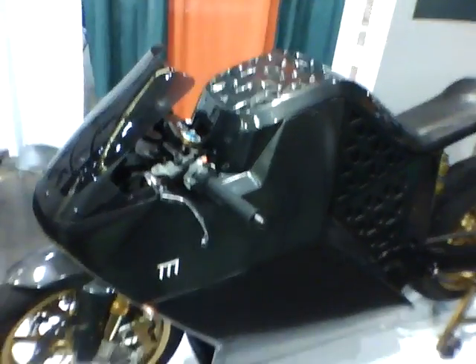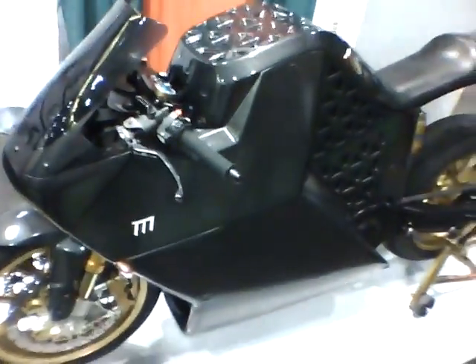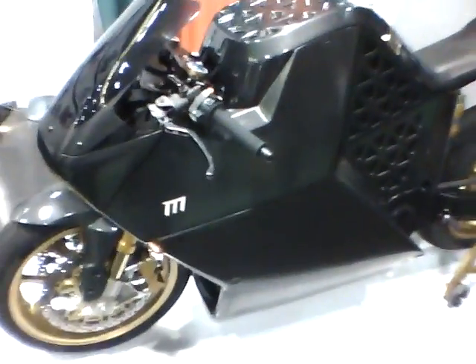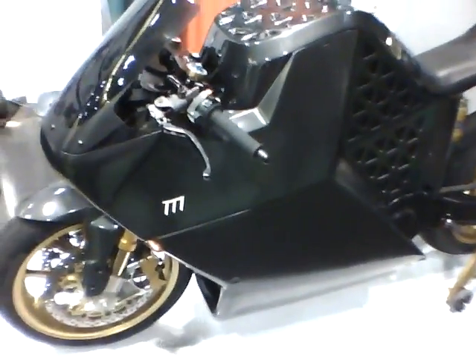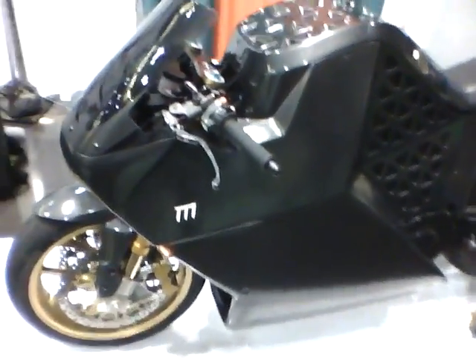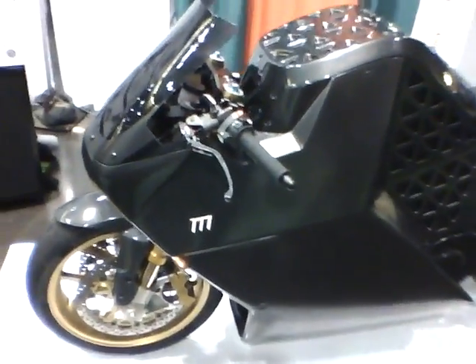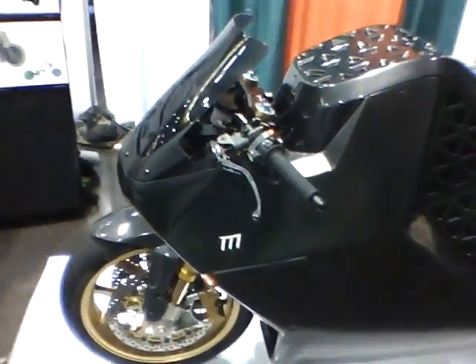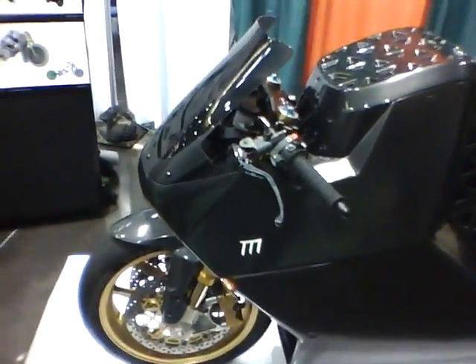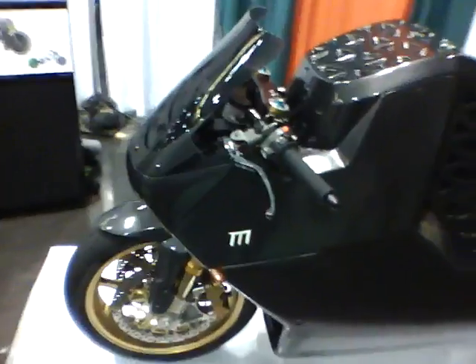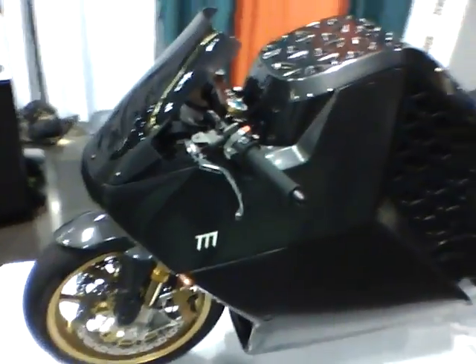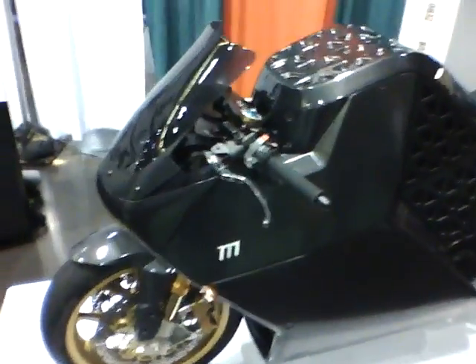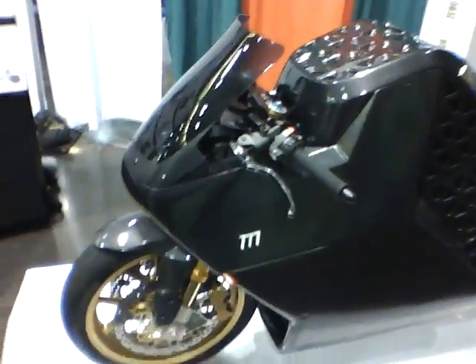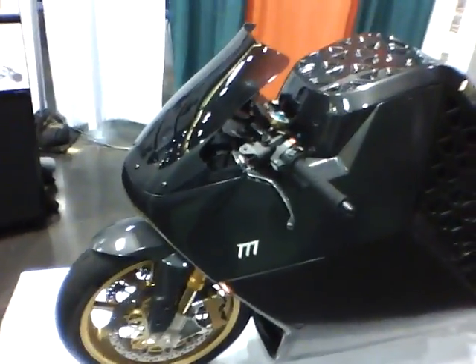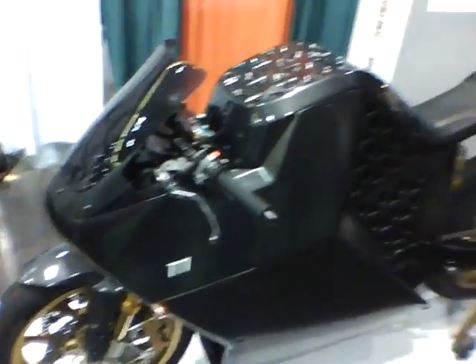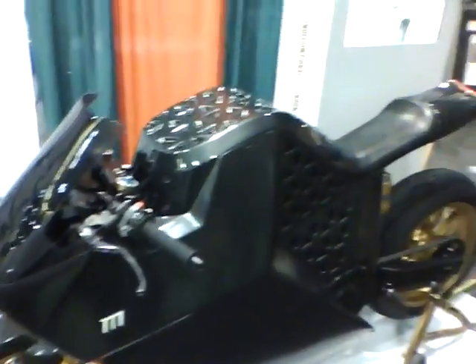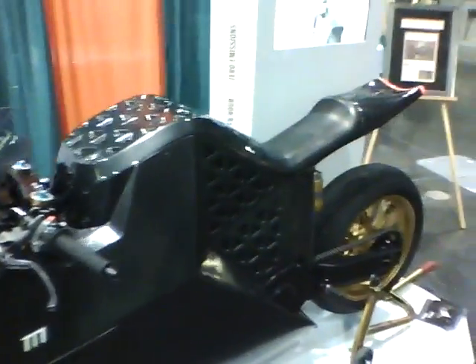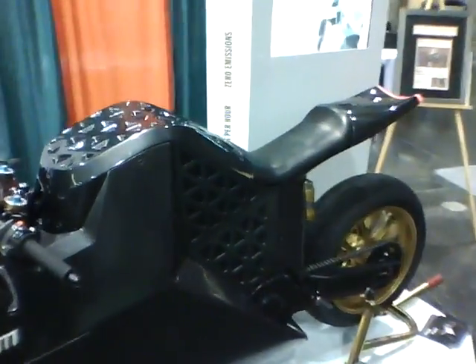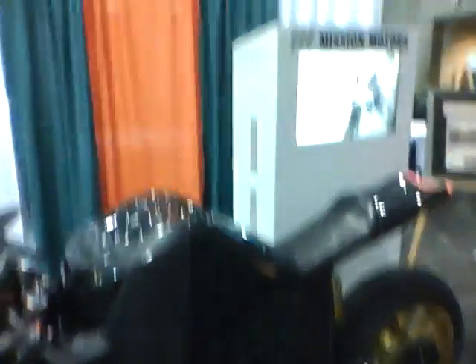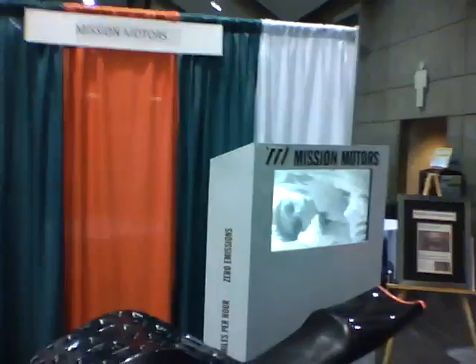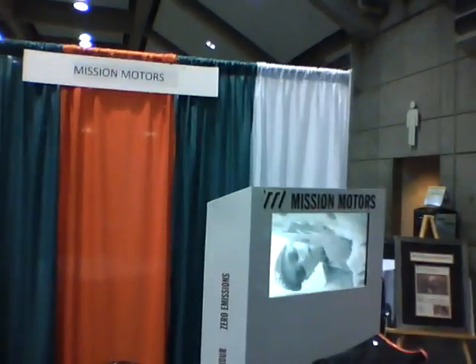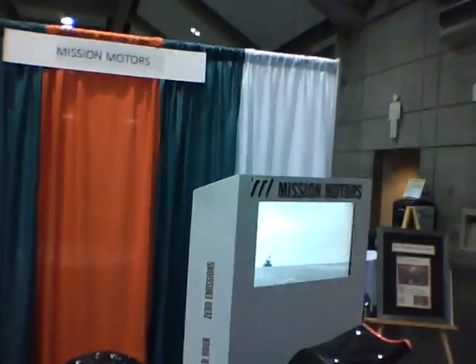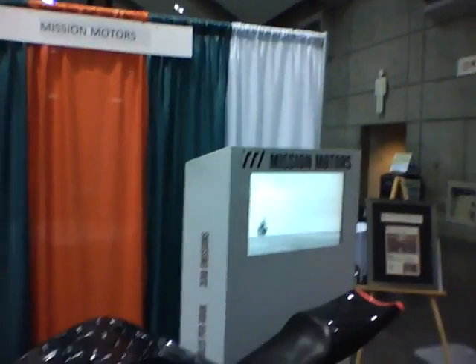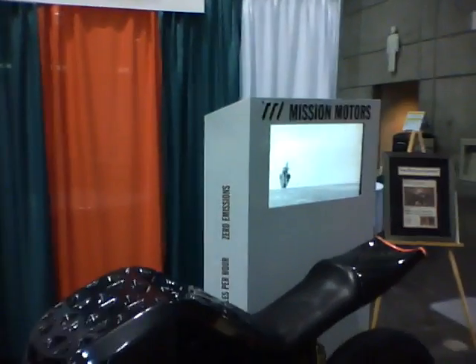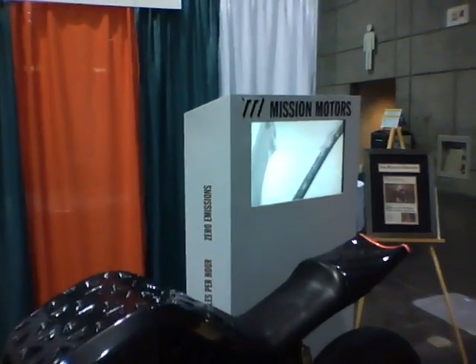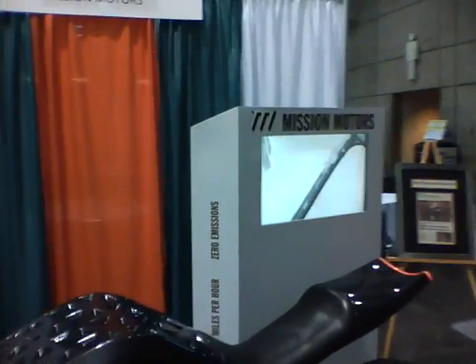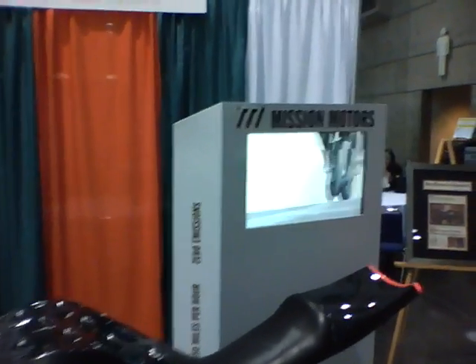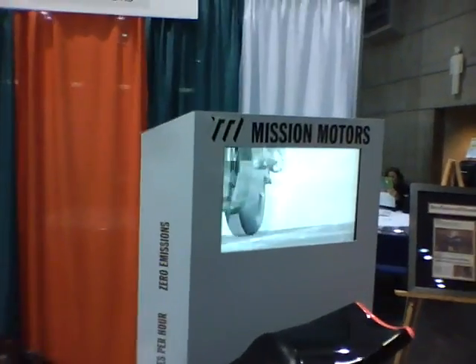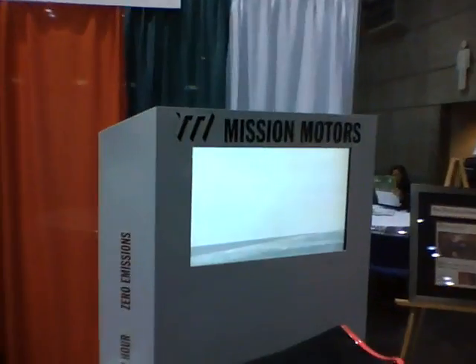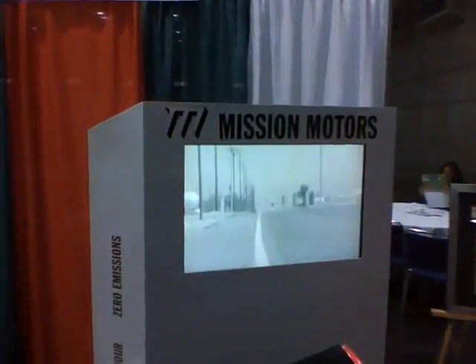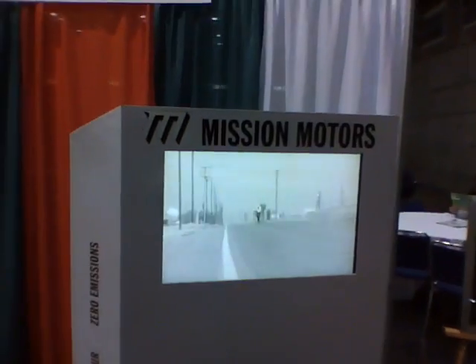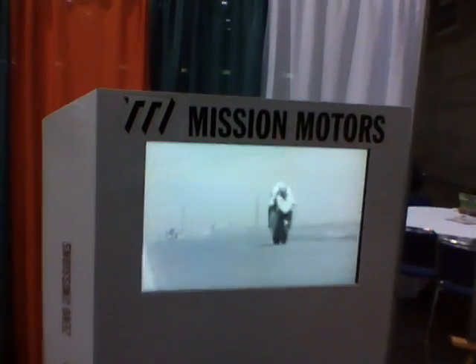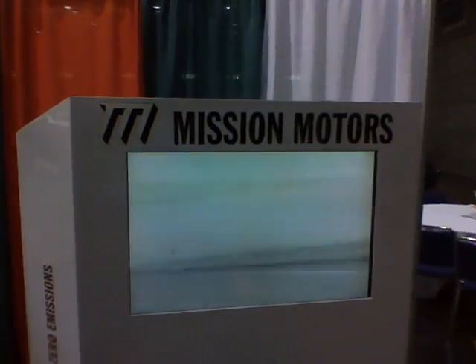Two hours? And 150 miles? It's a leap in what's possible out of electric vehicle technology. Here you'll see video of it in a second going 150 miles an hour. From Mission Motors. I wish you luck.